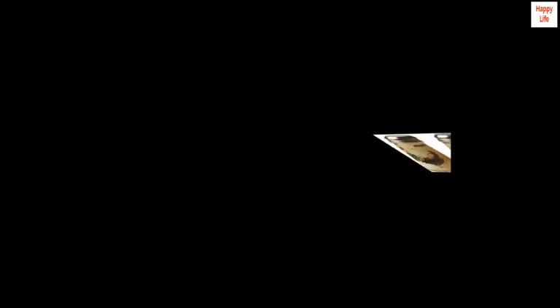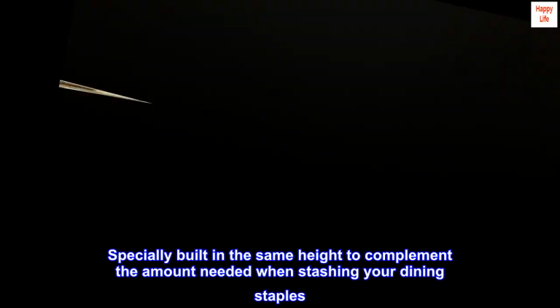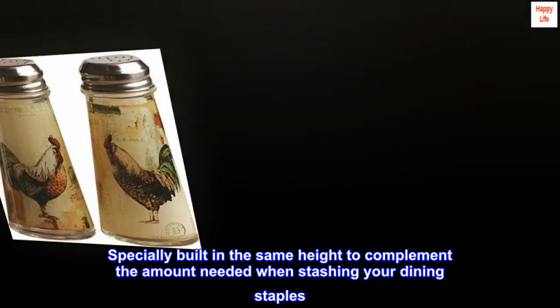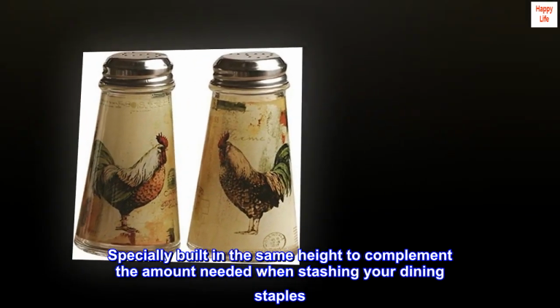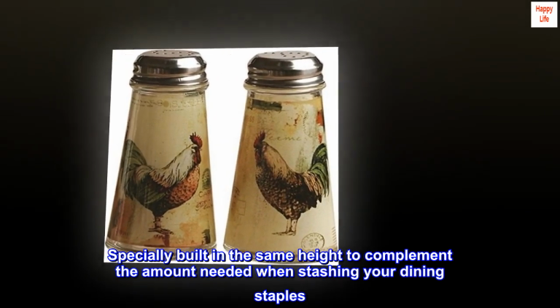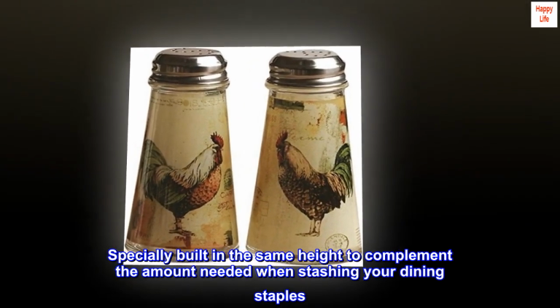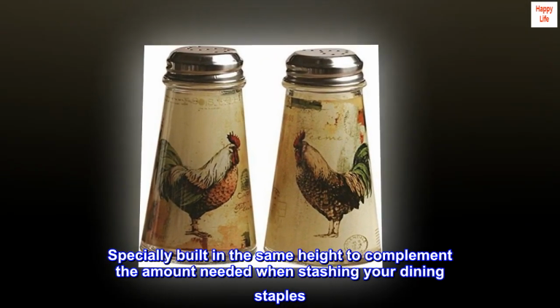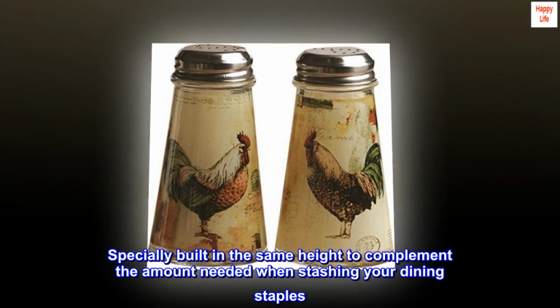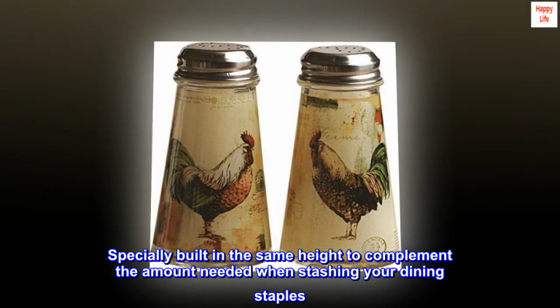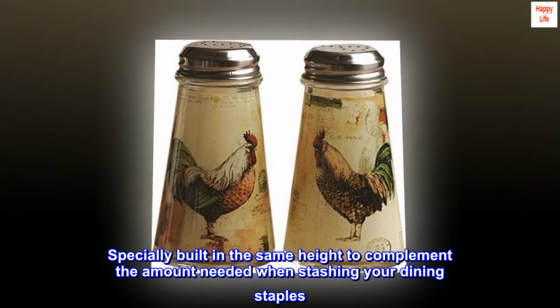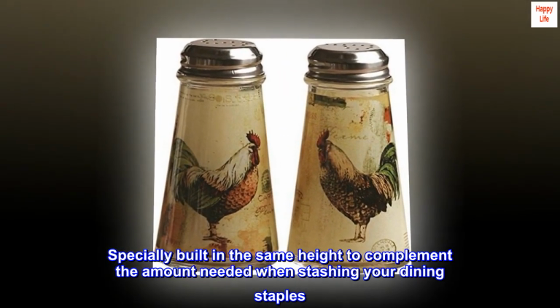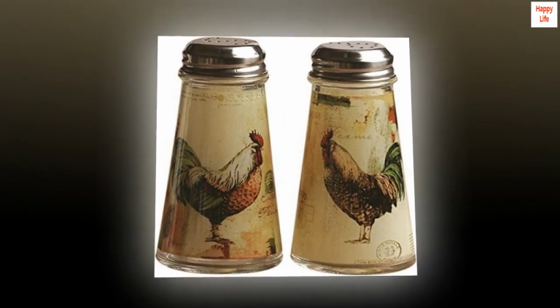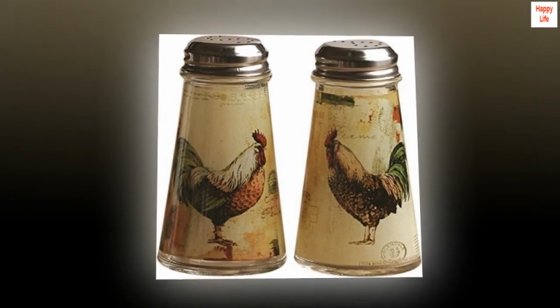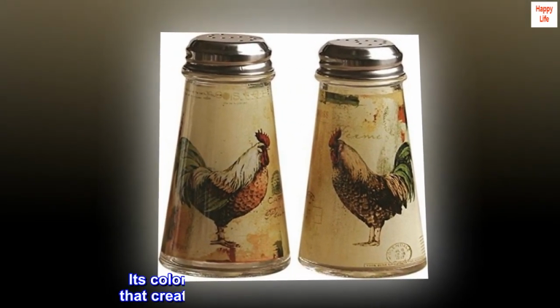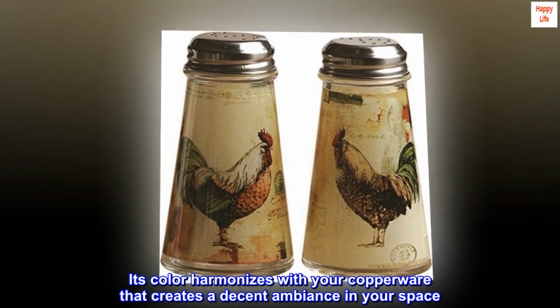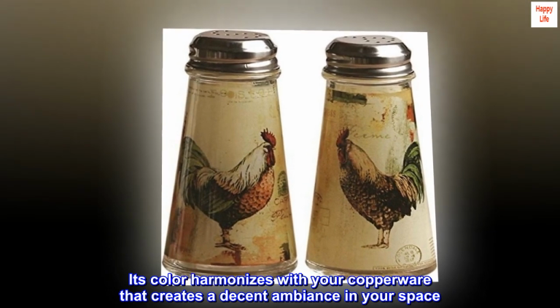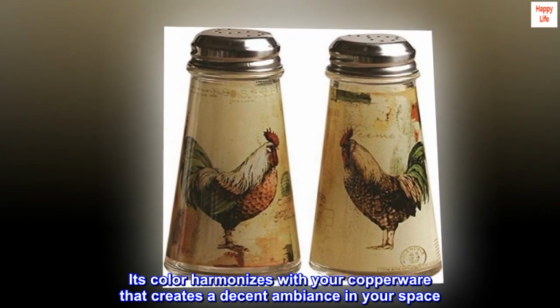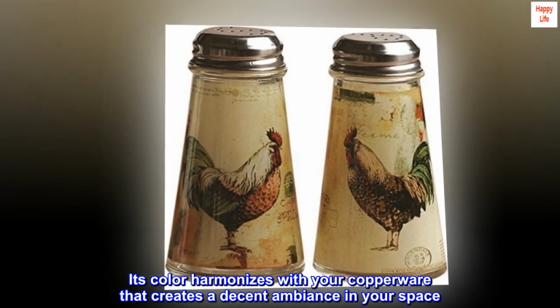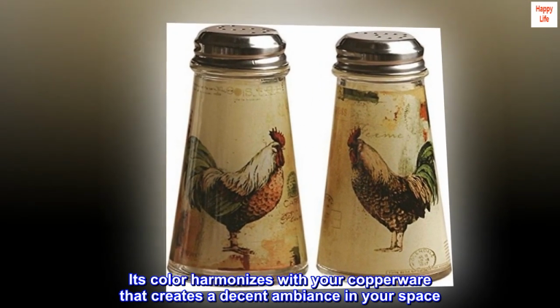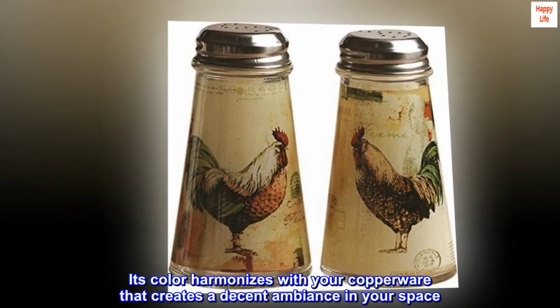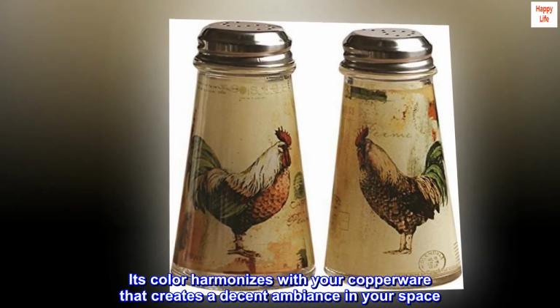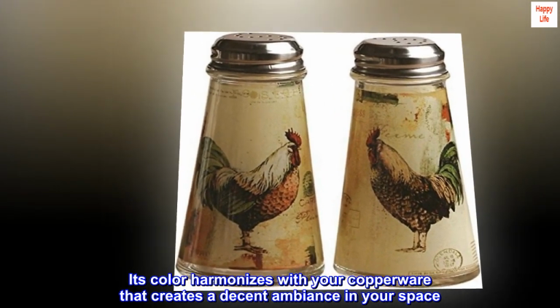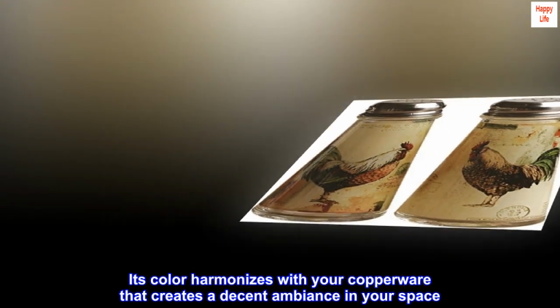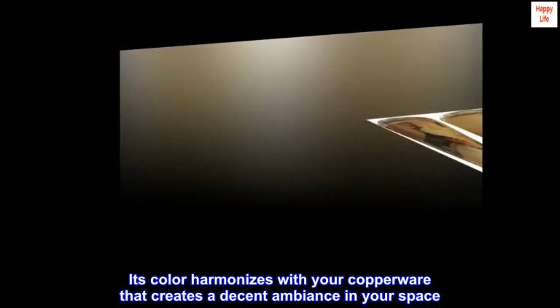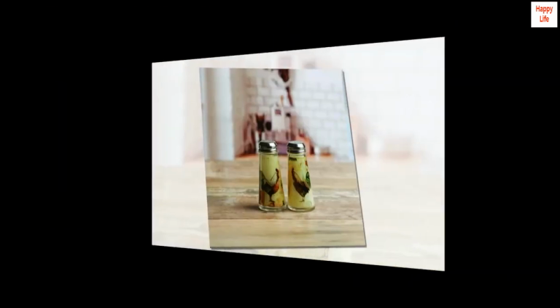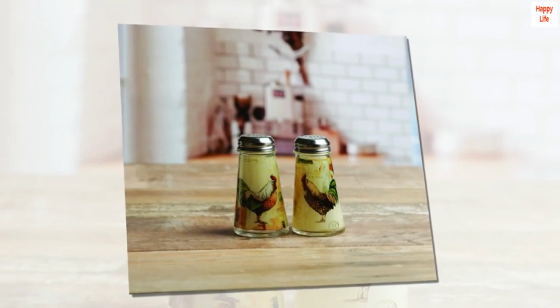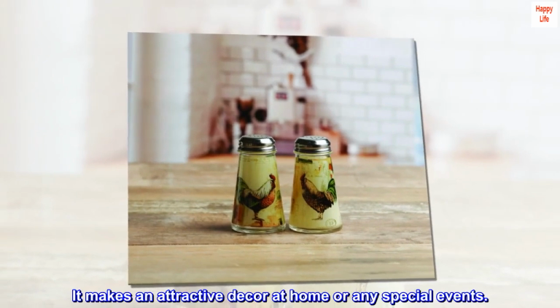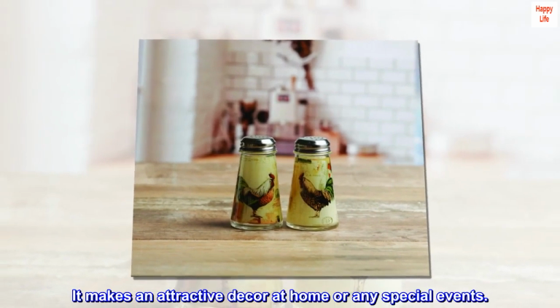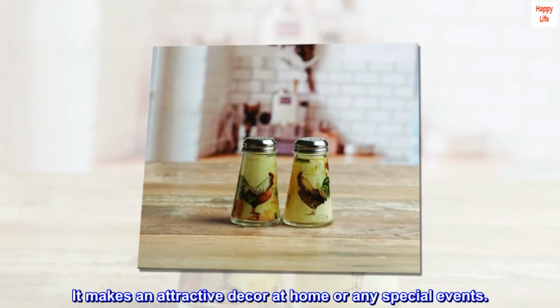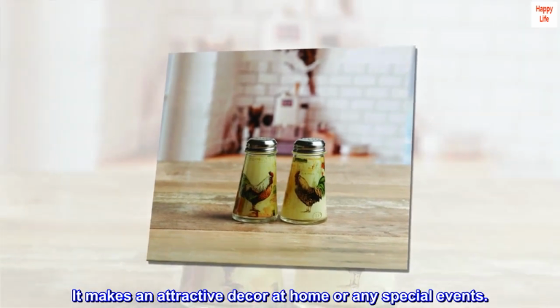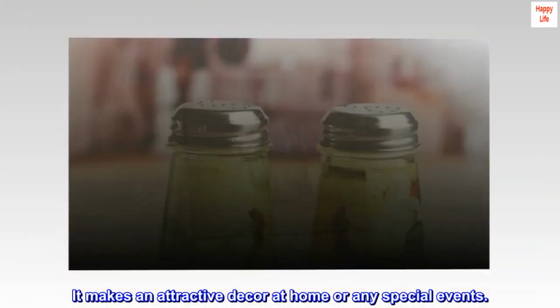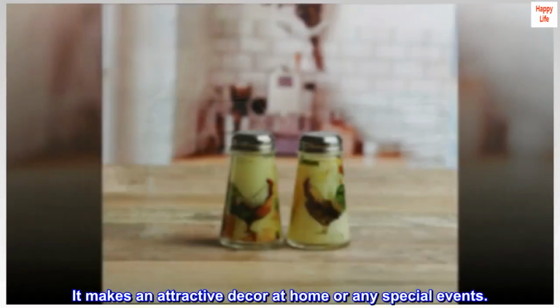Specially built at the same height to complement the amount needed when stashing your dining staples. Its color harmonizes with your copperware, creating a decent ambience in your space. It makes an attractive decor at home or any special events.